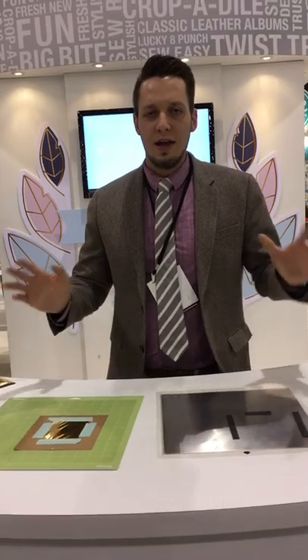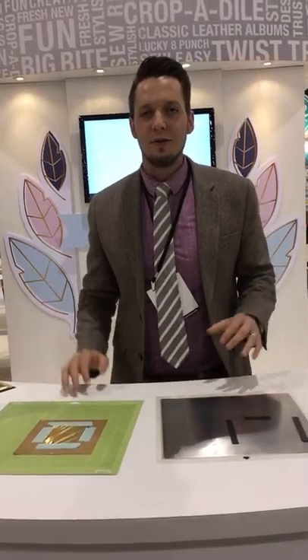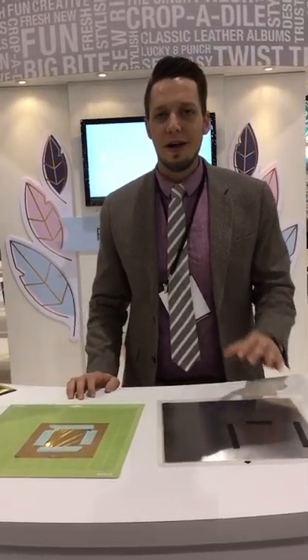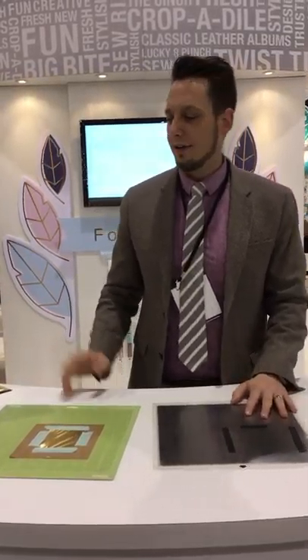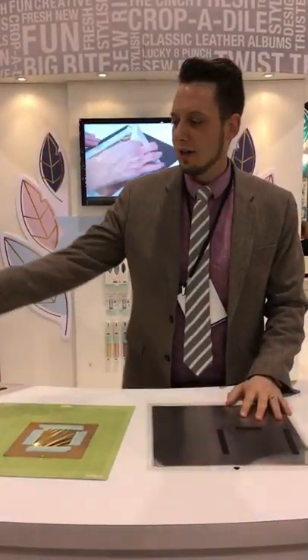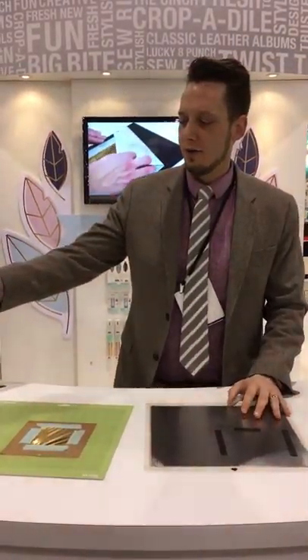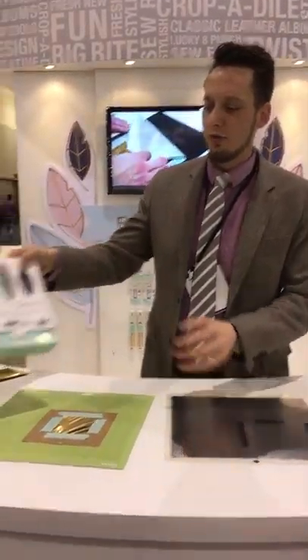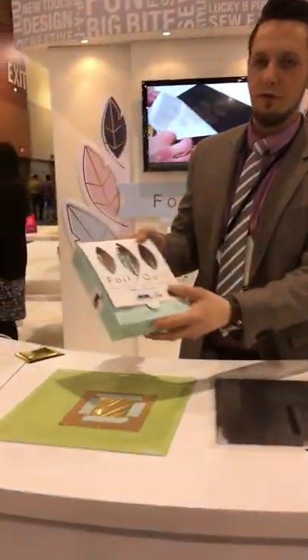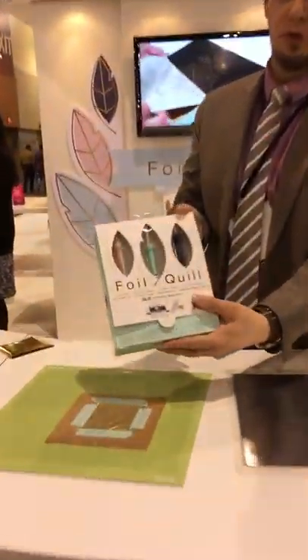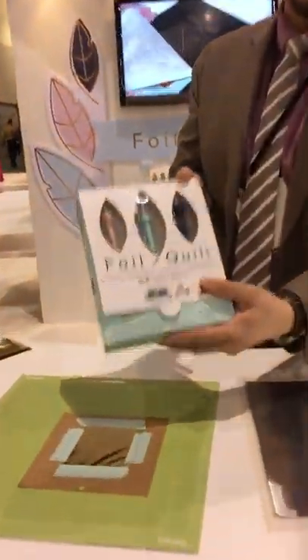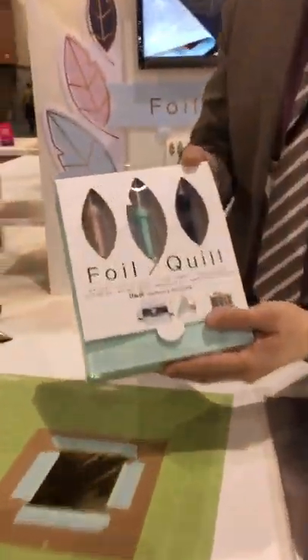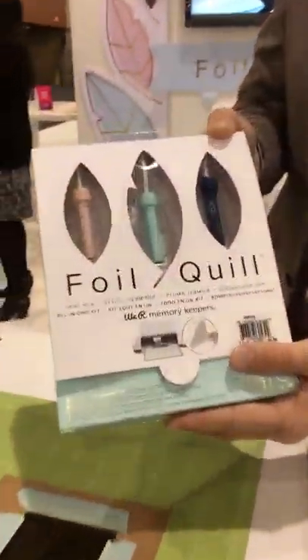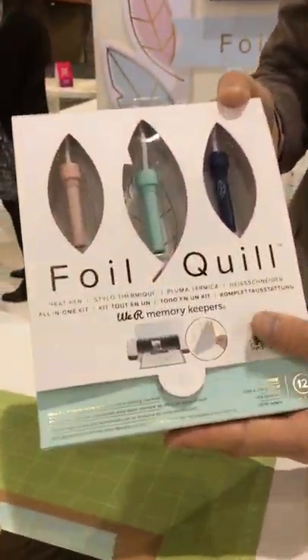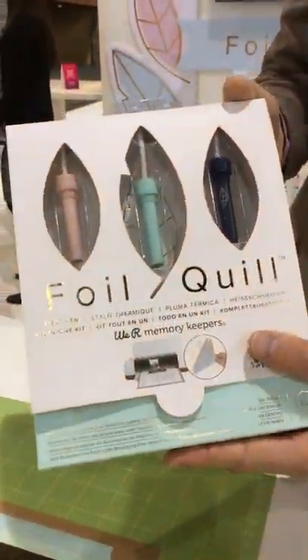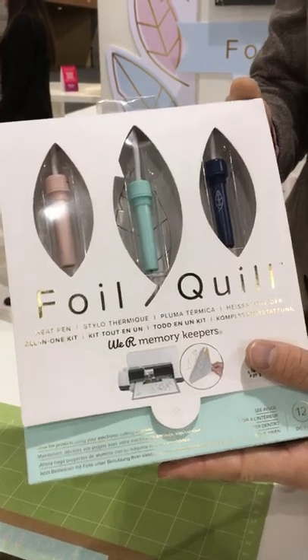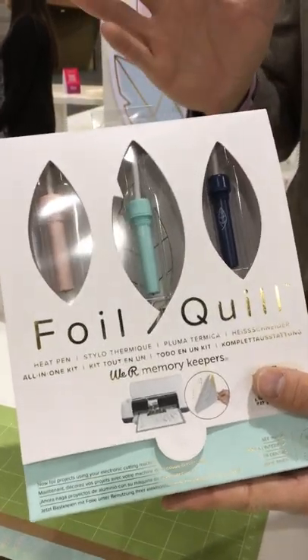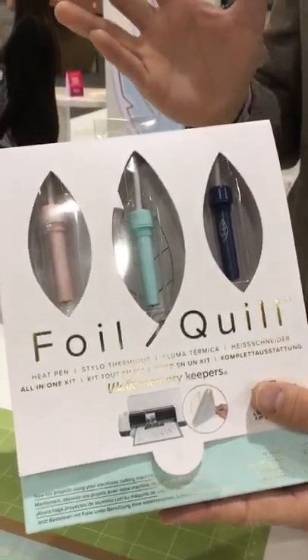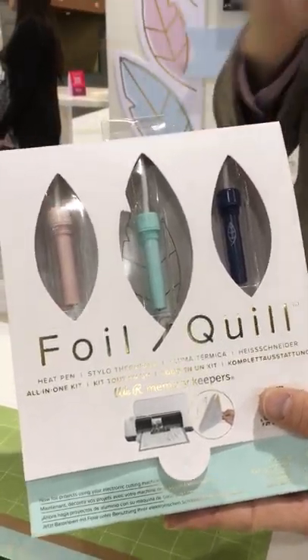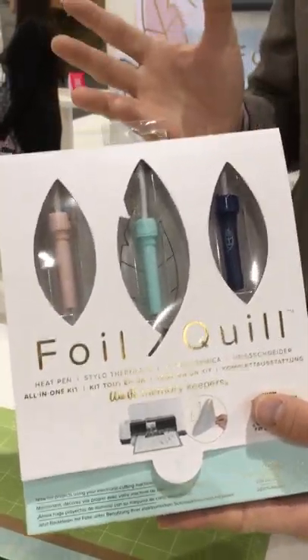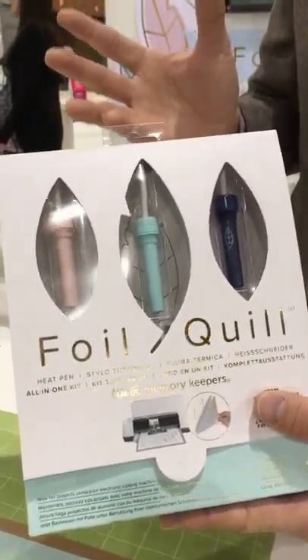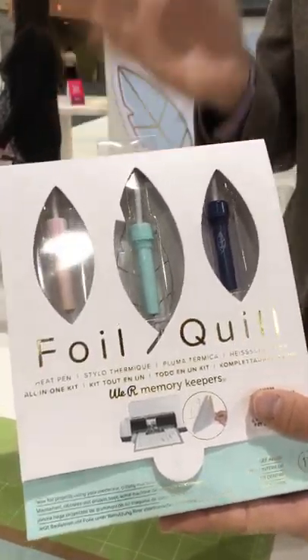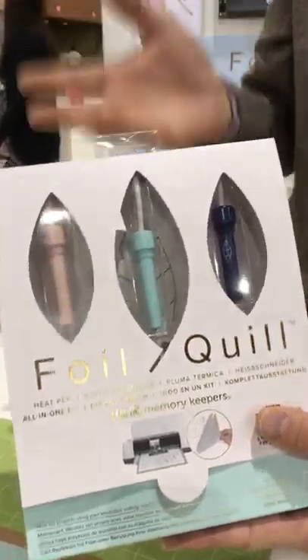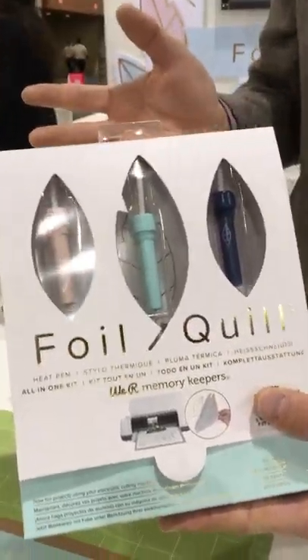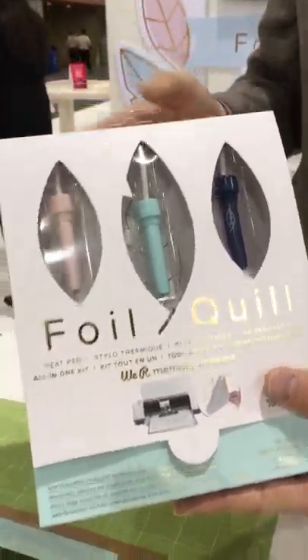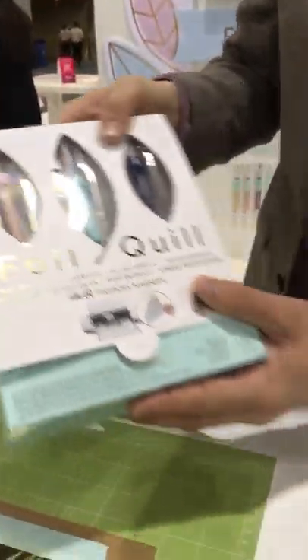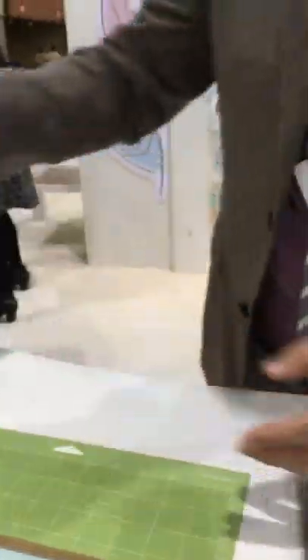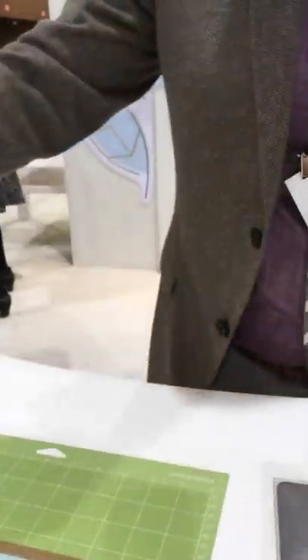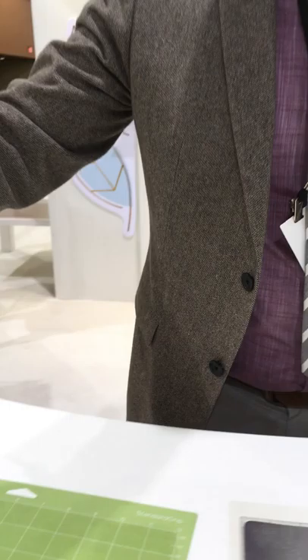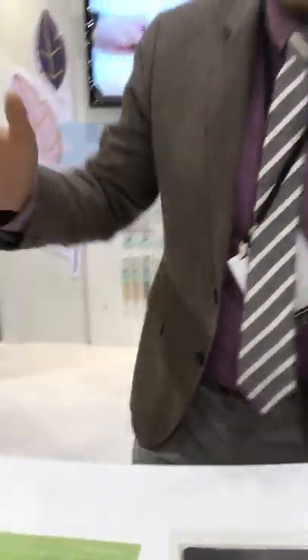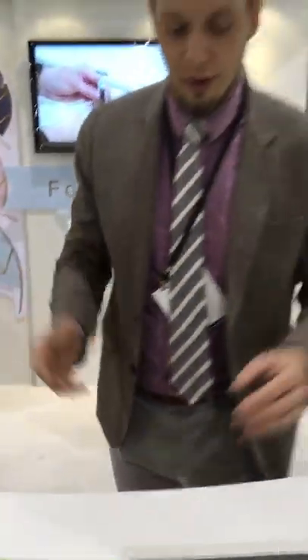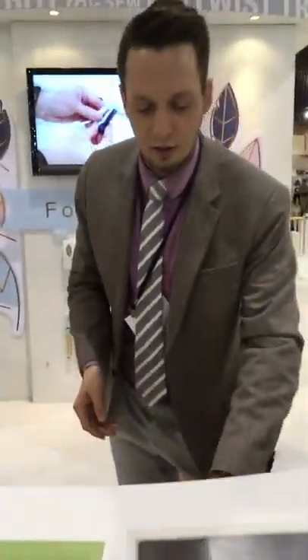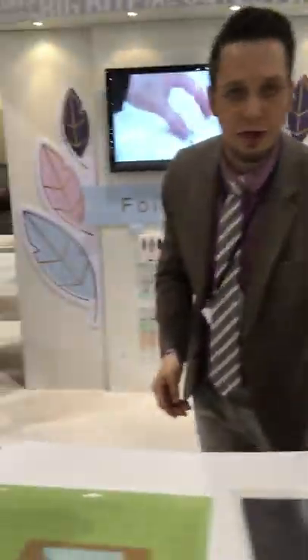Hey everybody, I am here talking about the new Foil Quill heat pen. This is going to be able to turn your electronic cutting machine into a foiling machine. So whether you have a Cricut, Silhouette, Sizzix, or Brother, it's going to work for you.